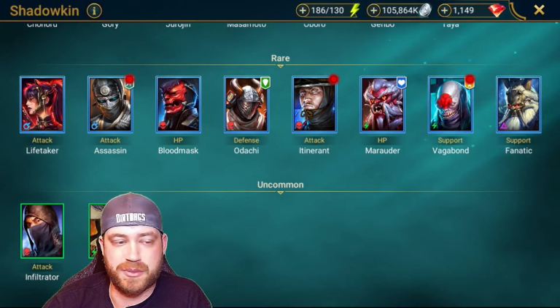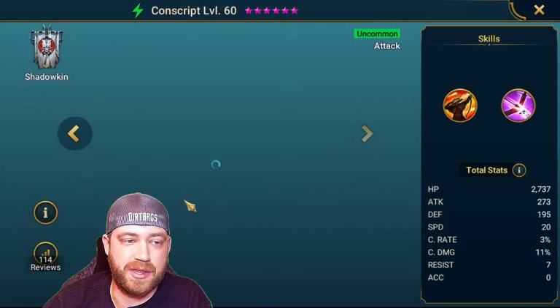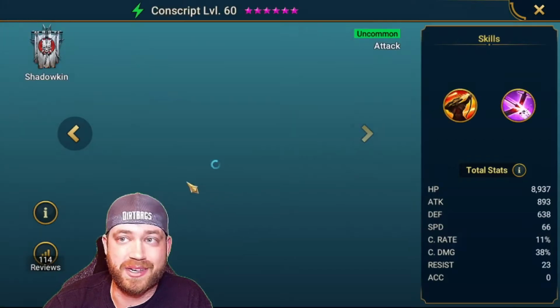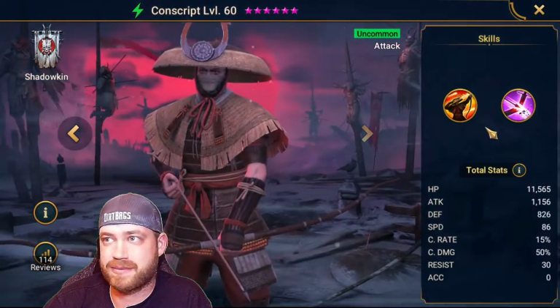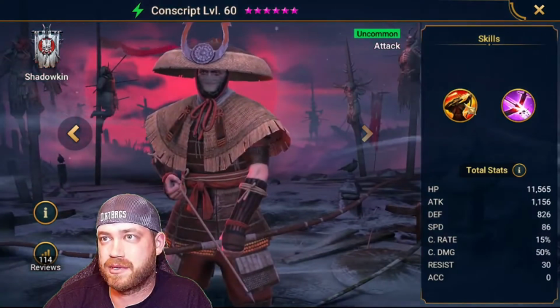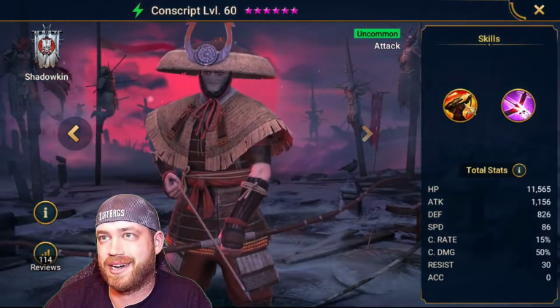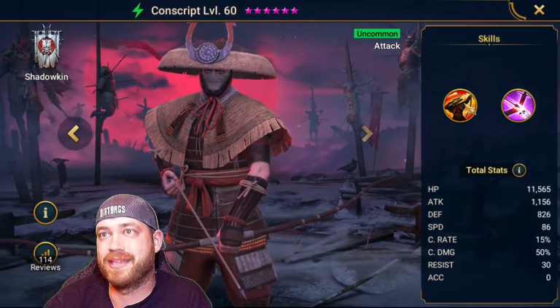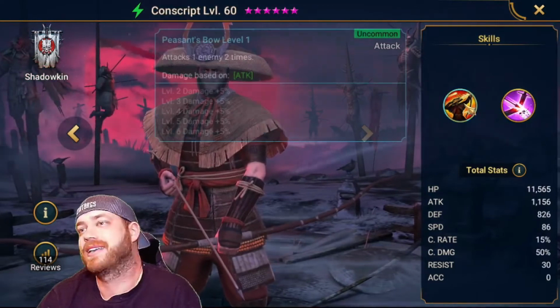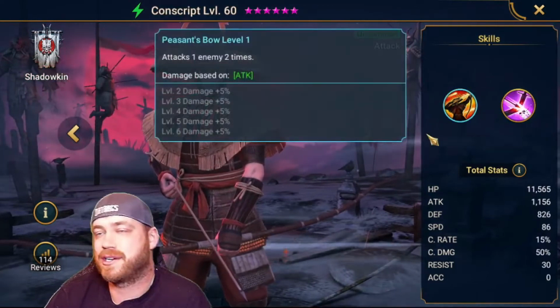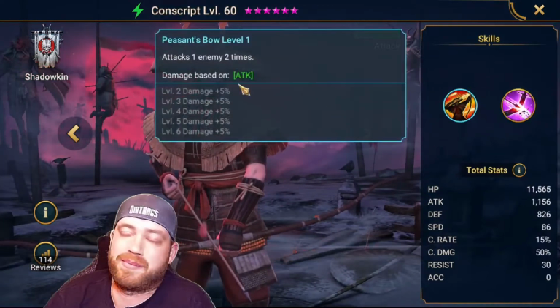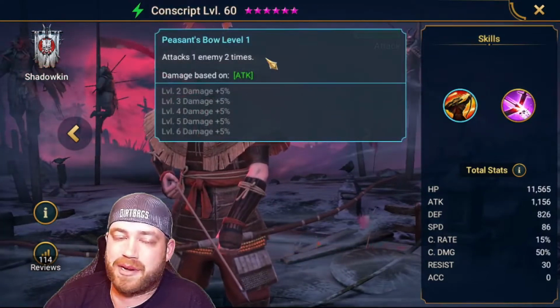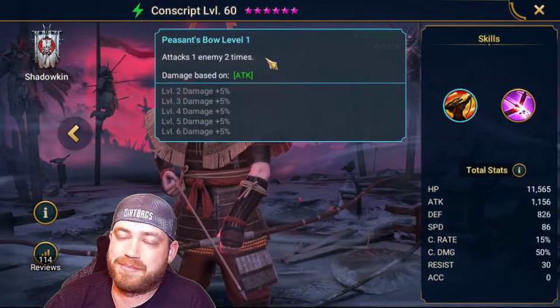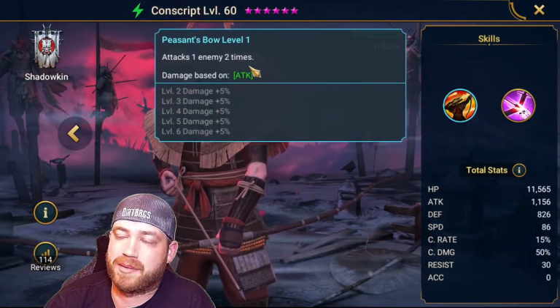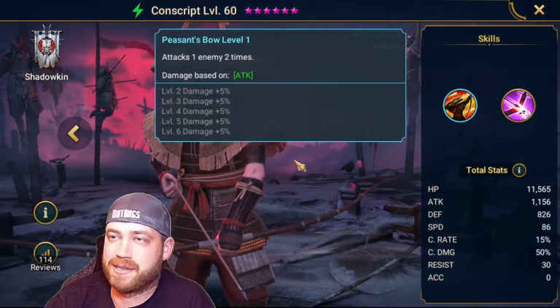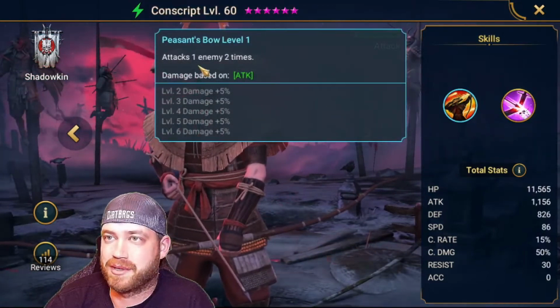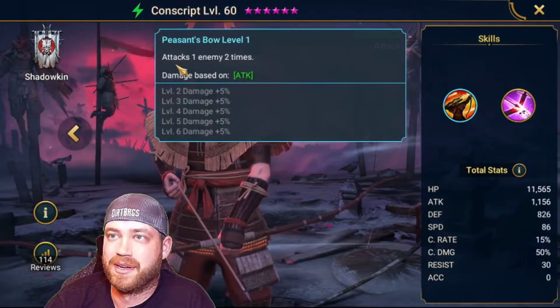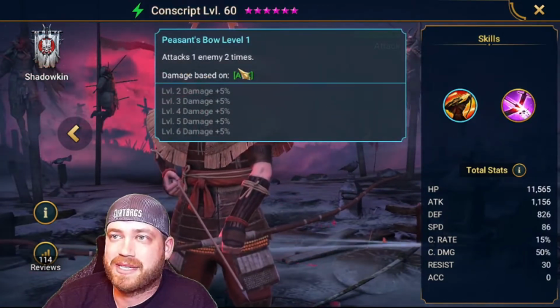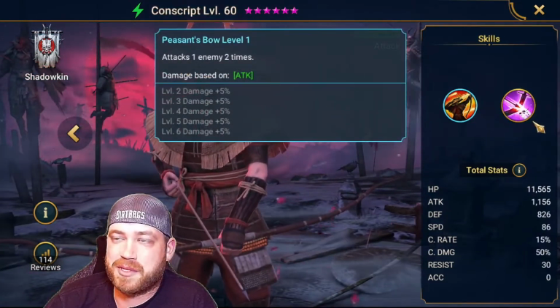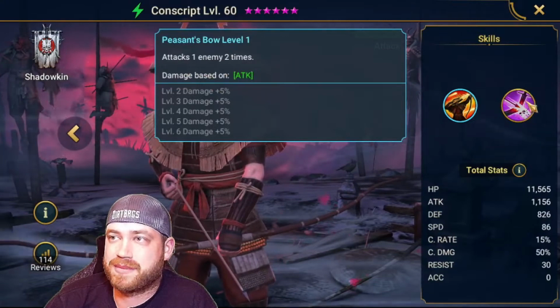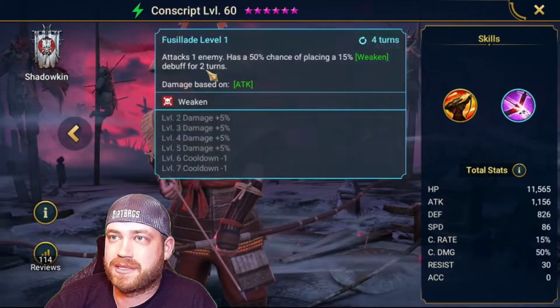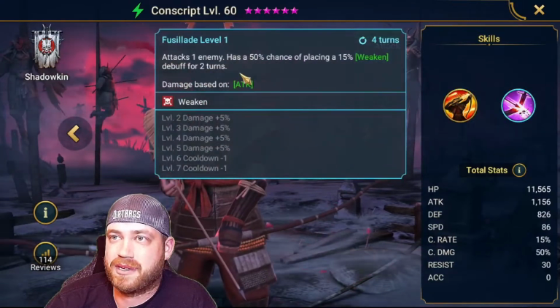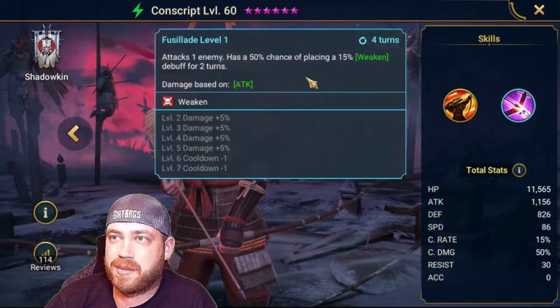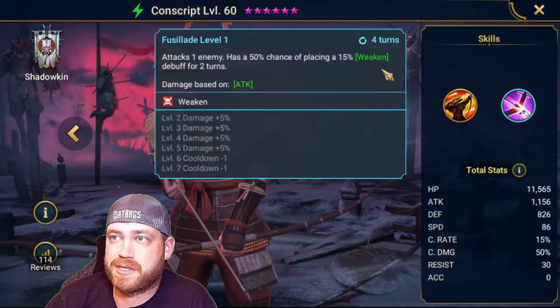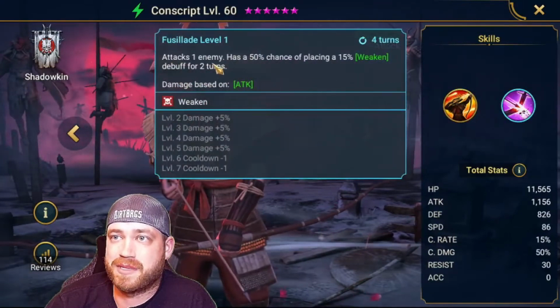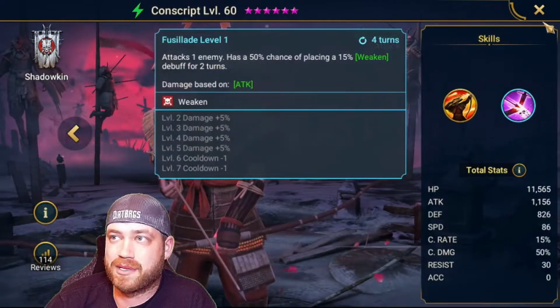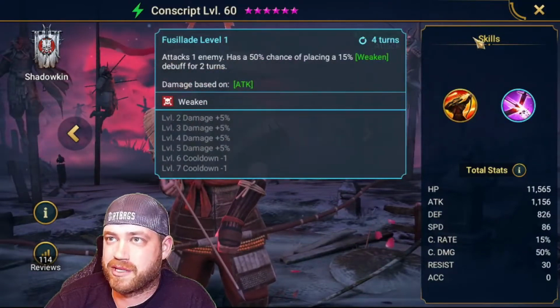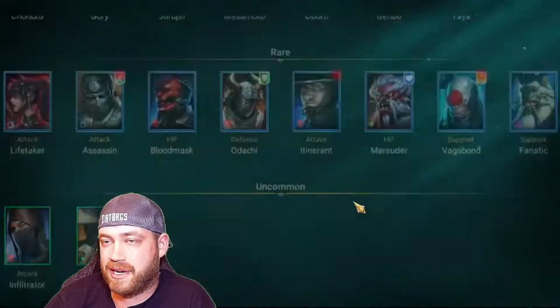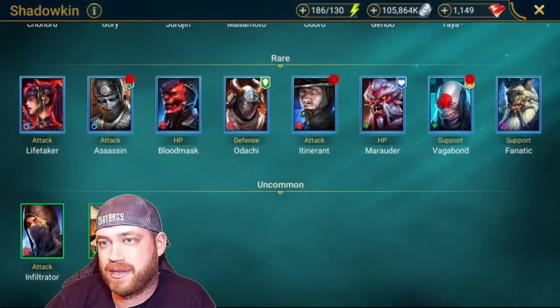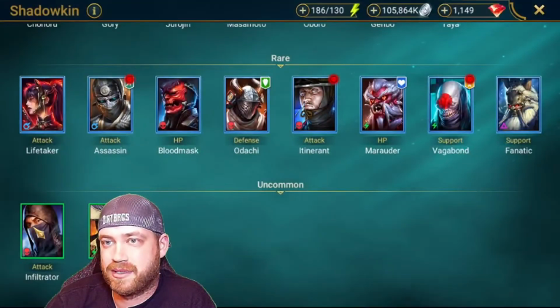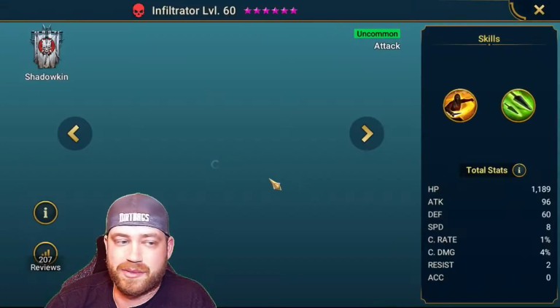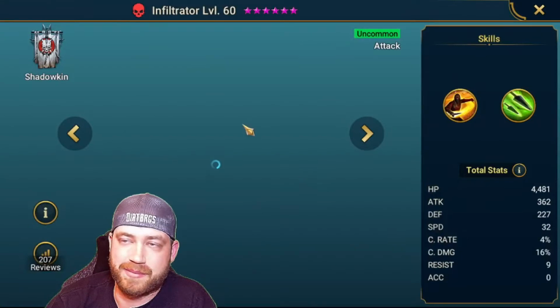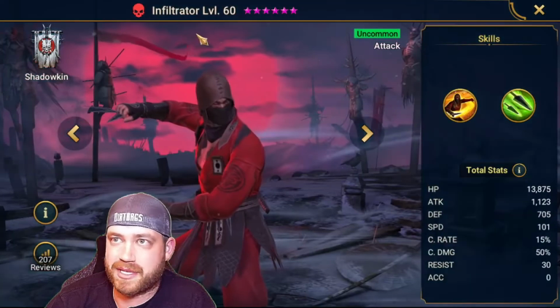First we'll start with the uncommons. So this guy — Conscript — I'm not gonna pronounce the names, I really don't care. Attacks one enemy two times with a 50% chance to place a weaken. We're gonna skip this guy, don't need him.